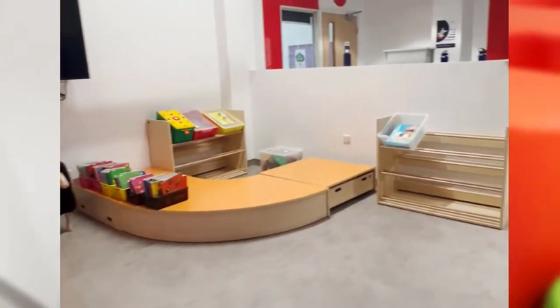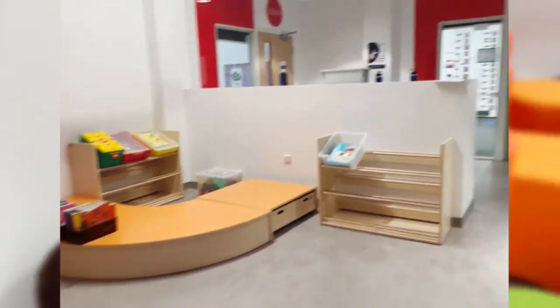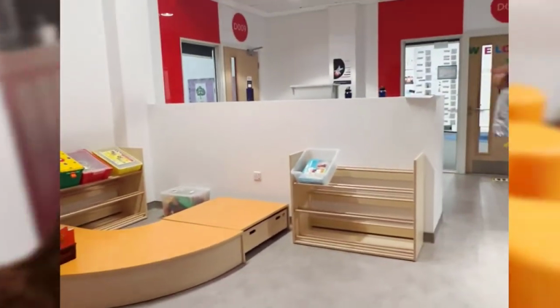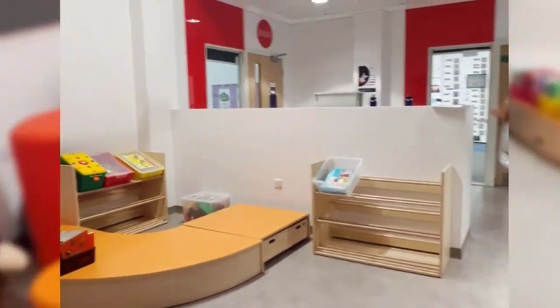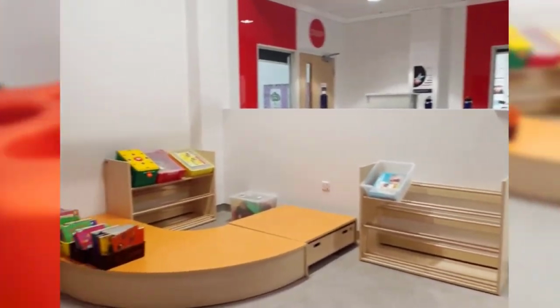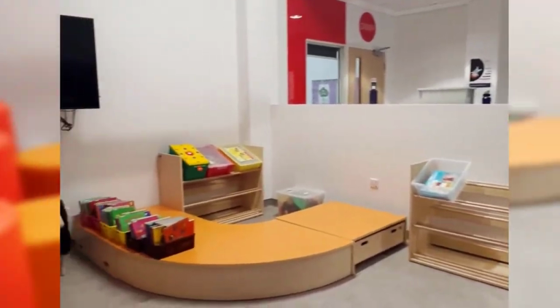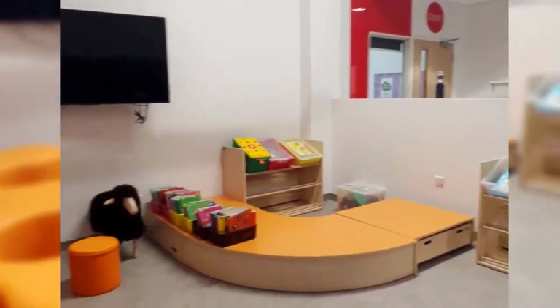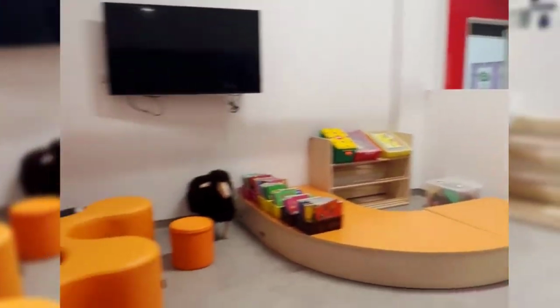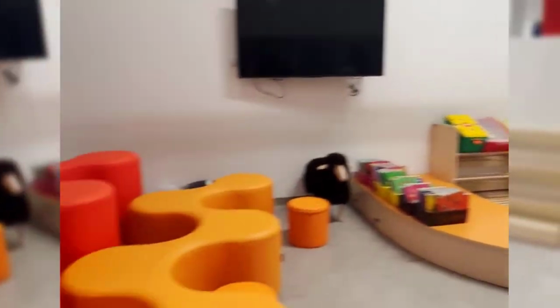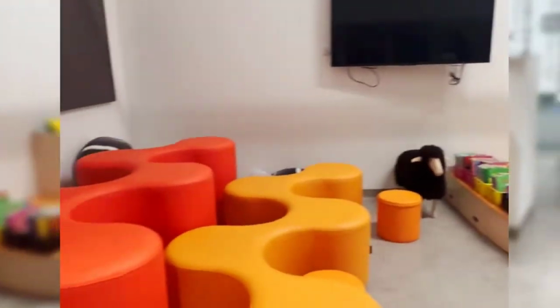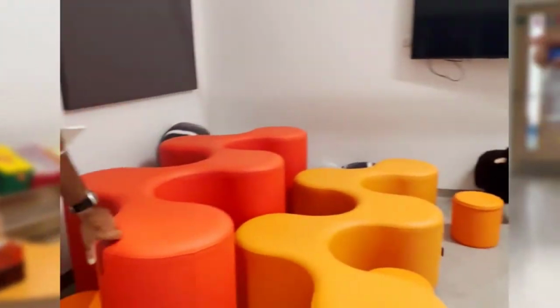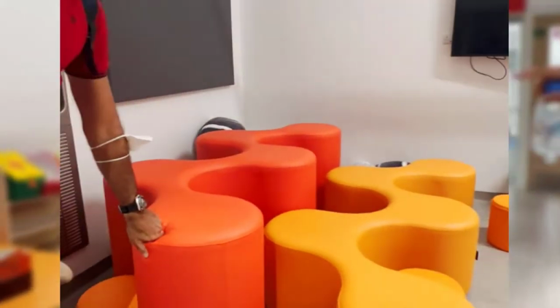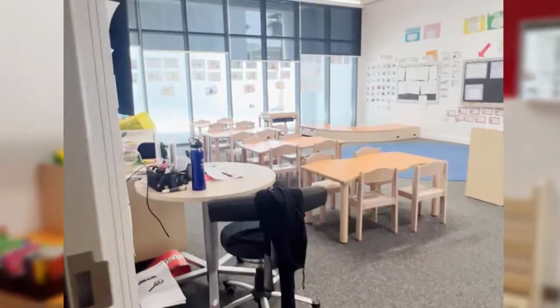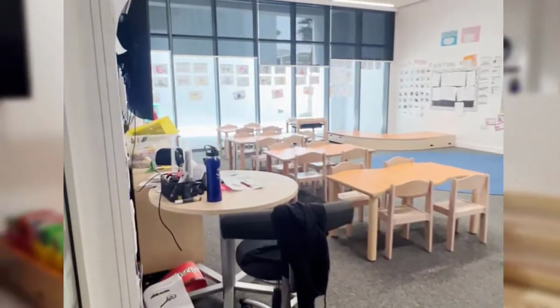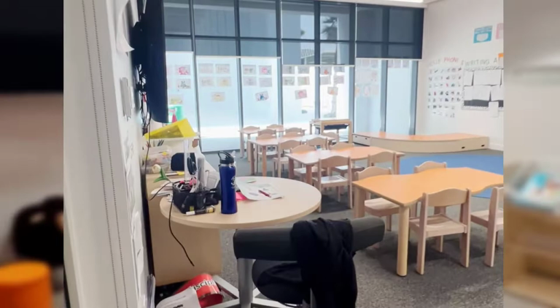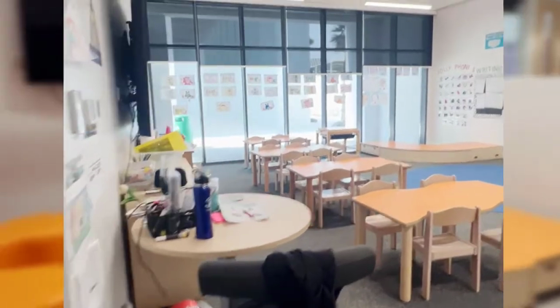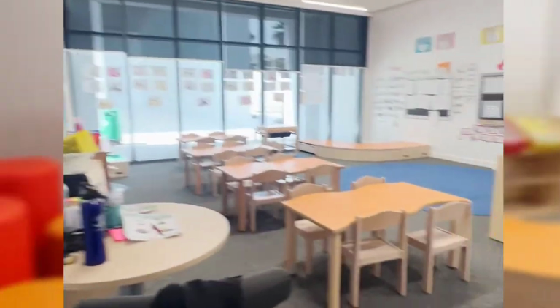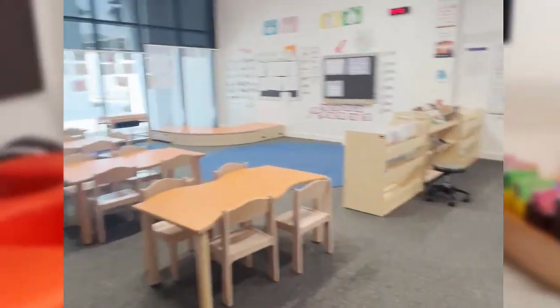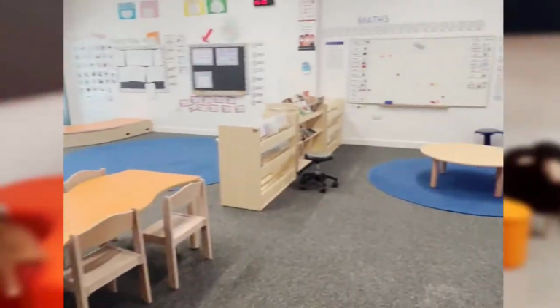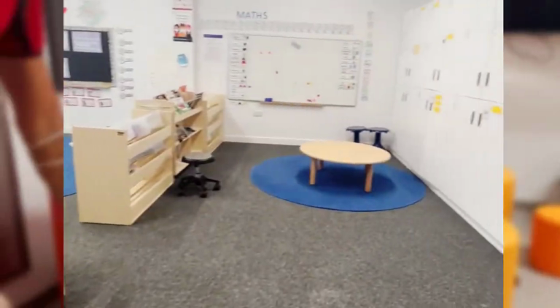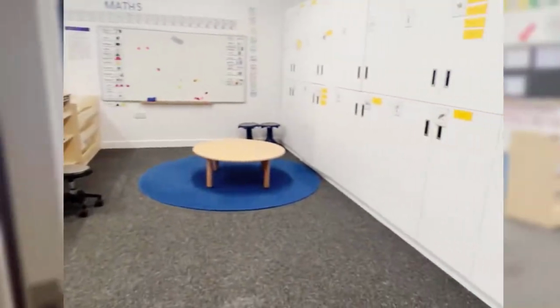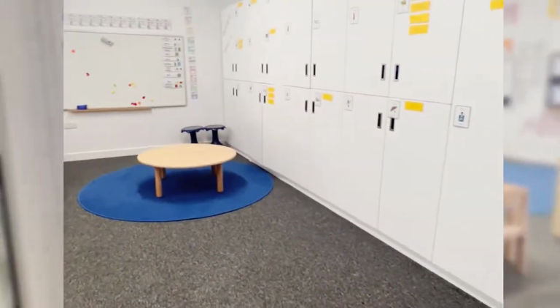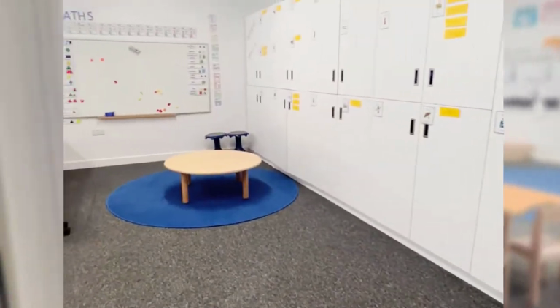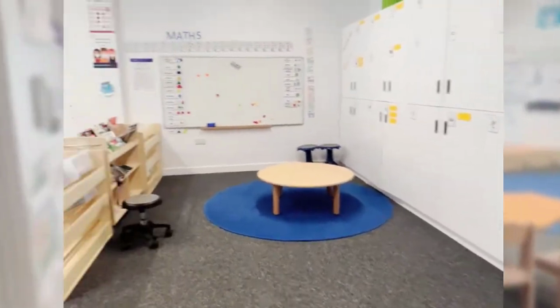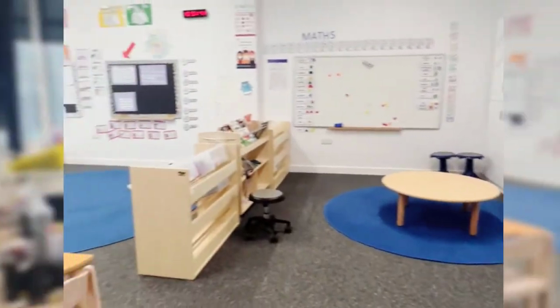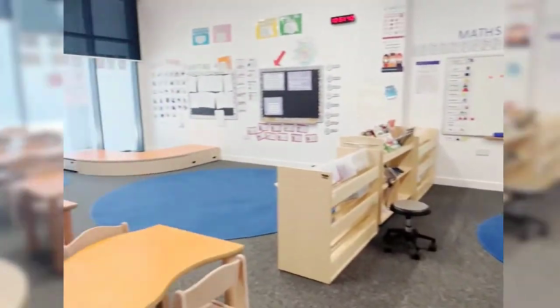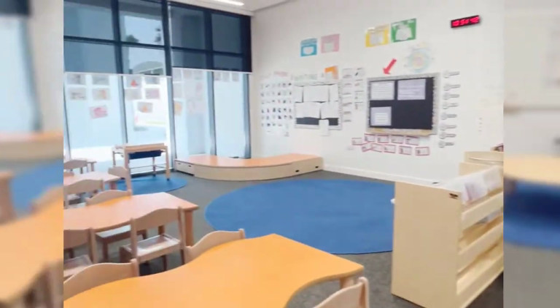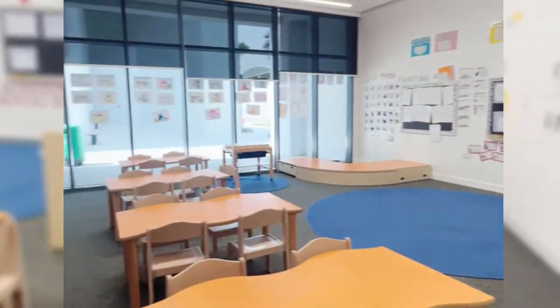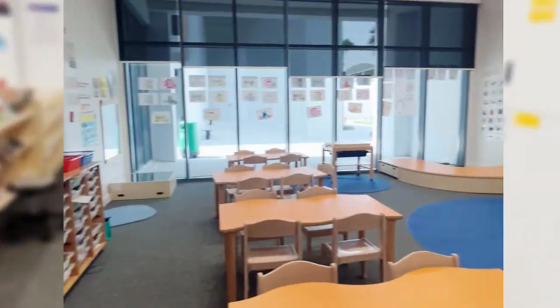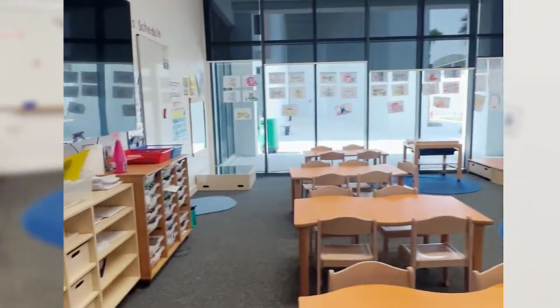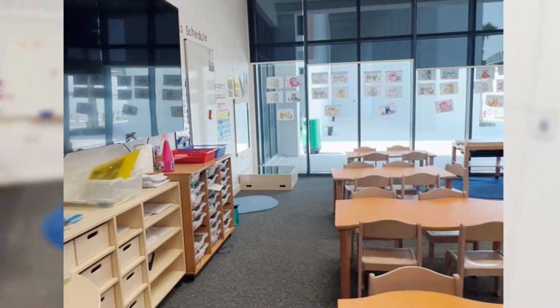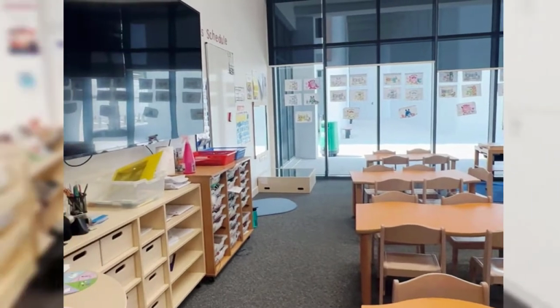These are movable furniture — the same as yours, they can be moved. Grade 1. The light, the sound, and the motivation.